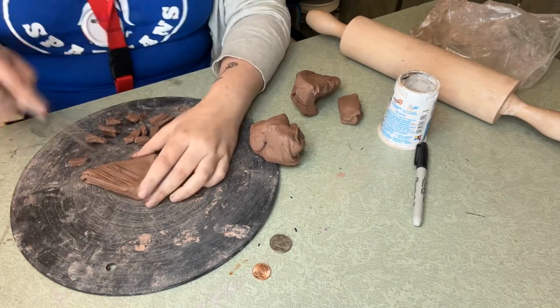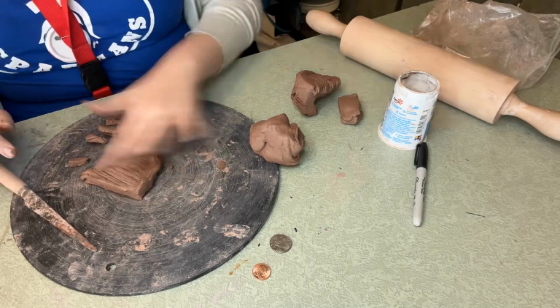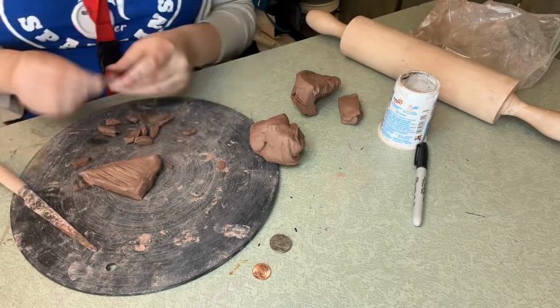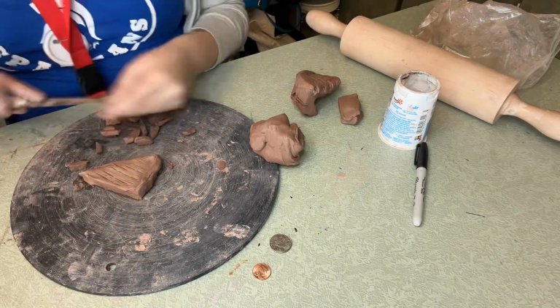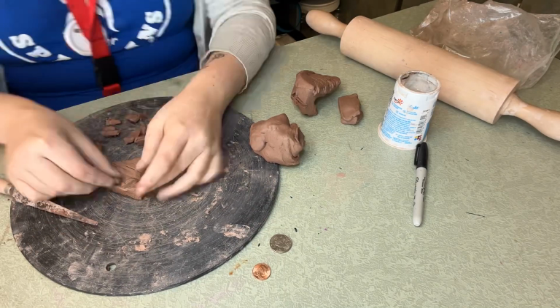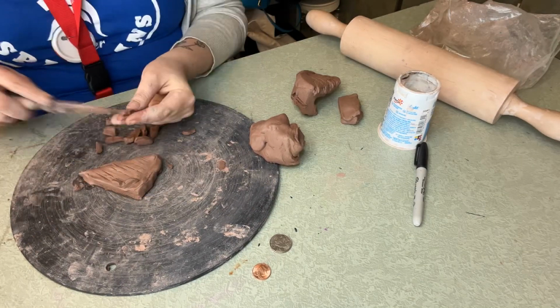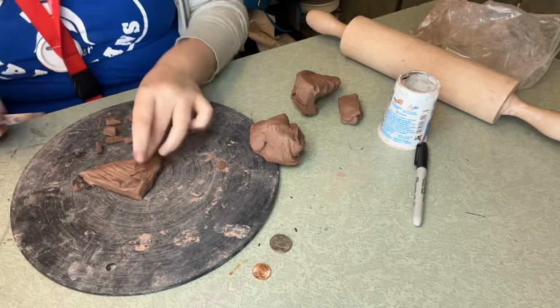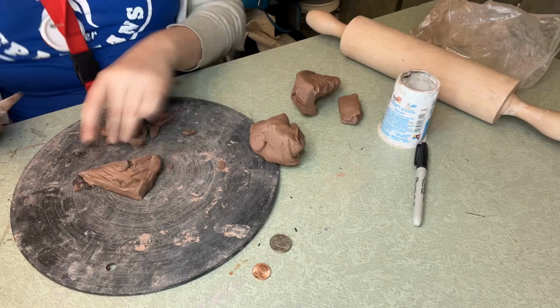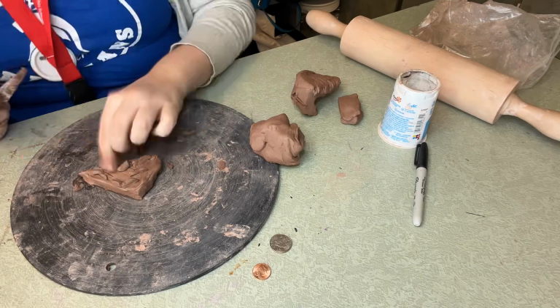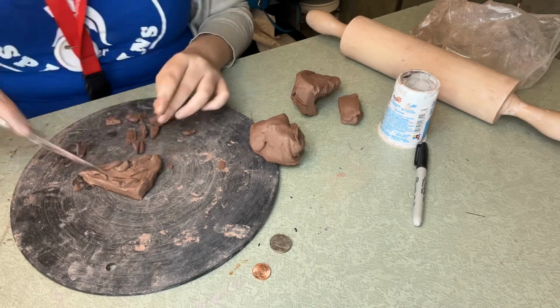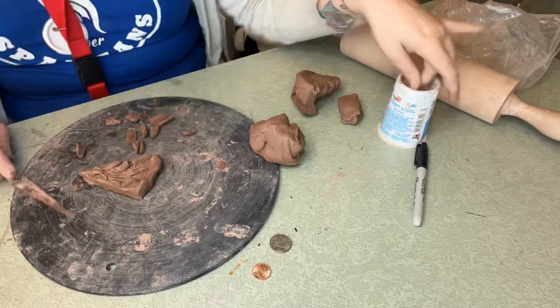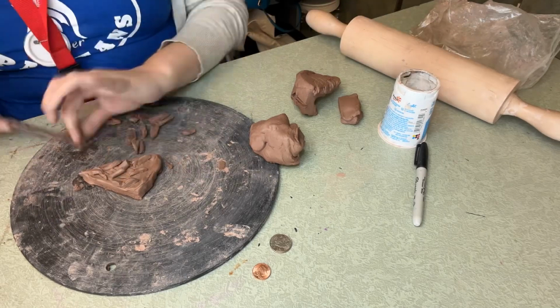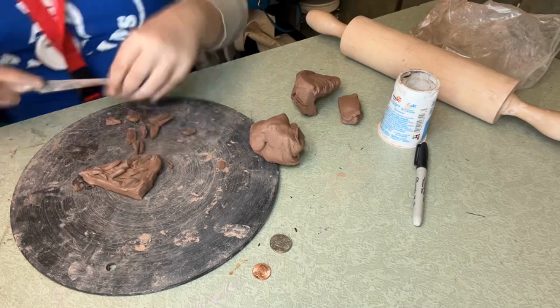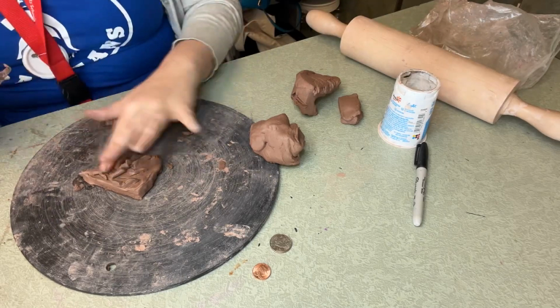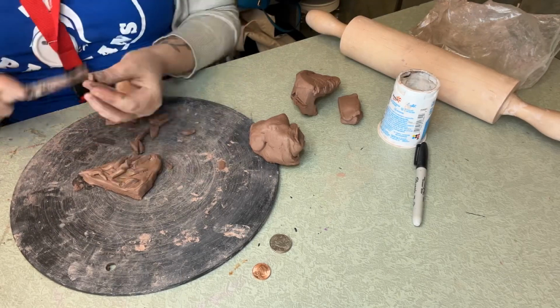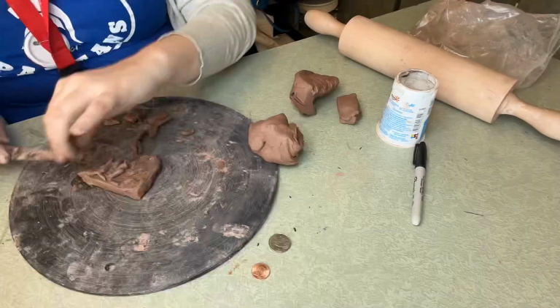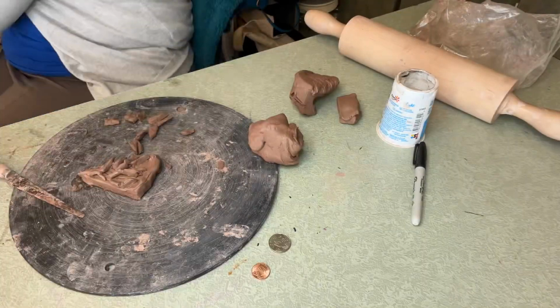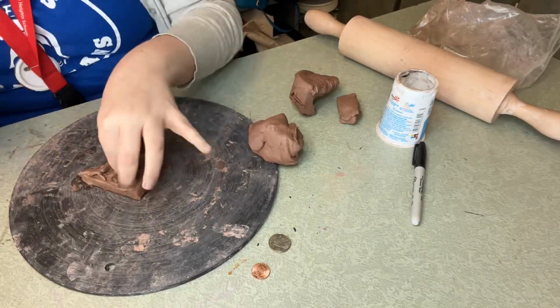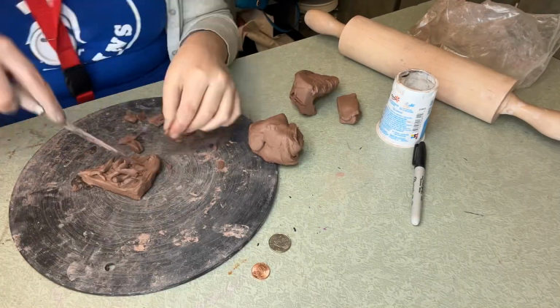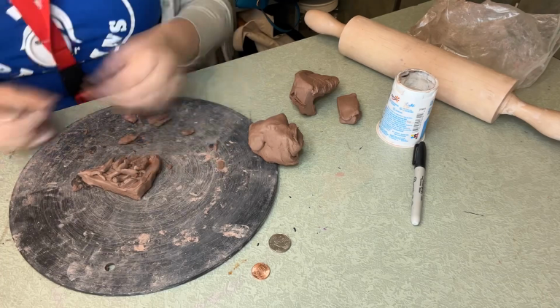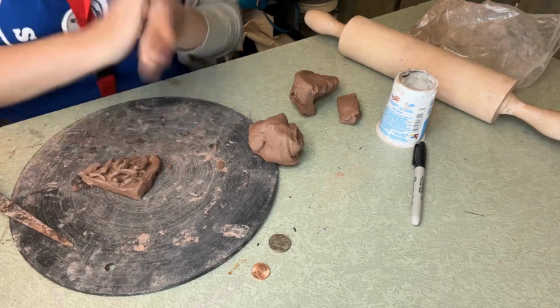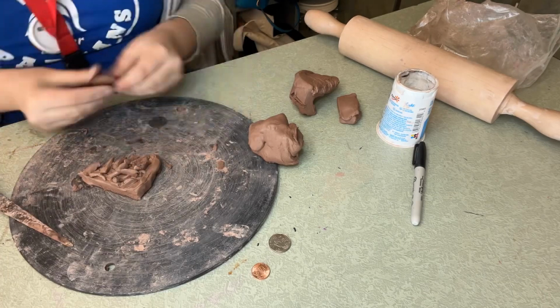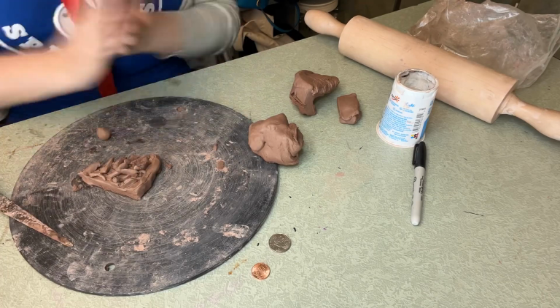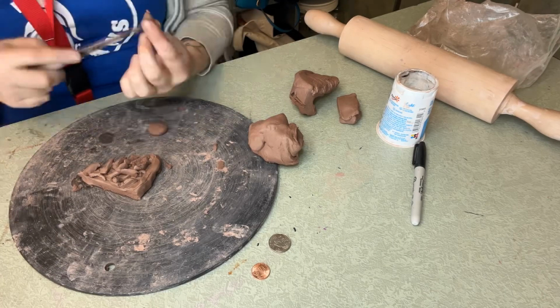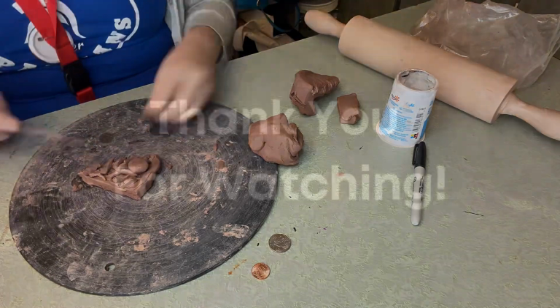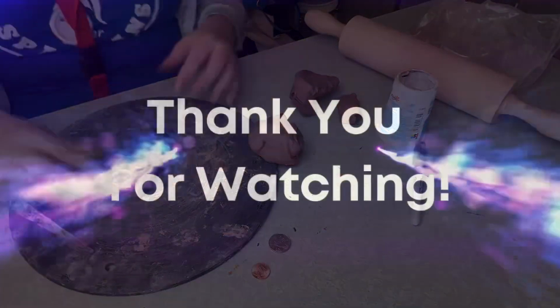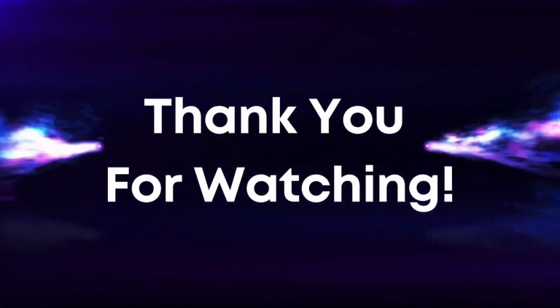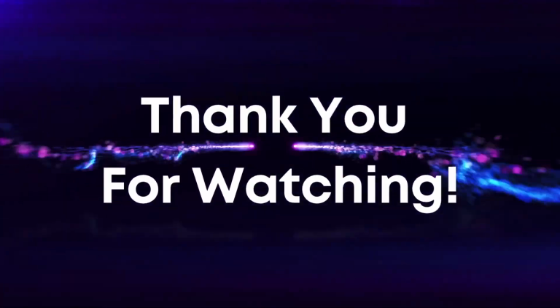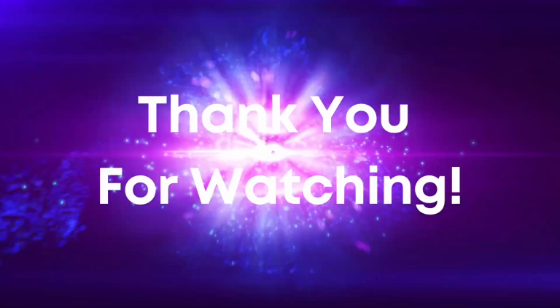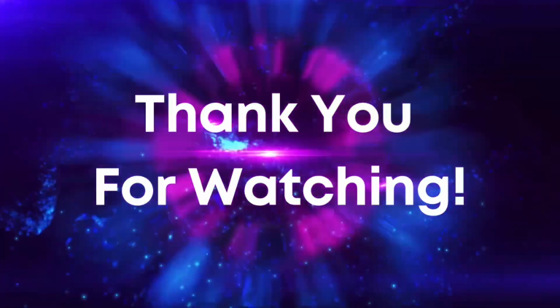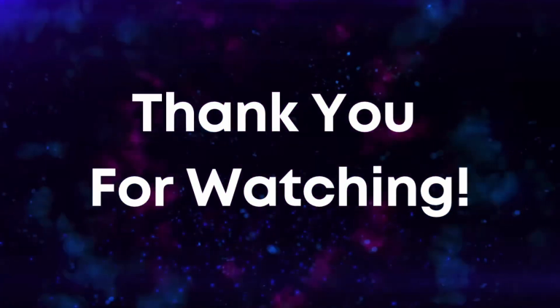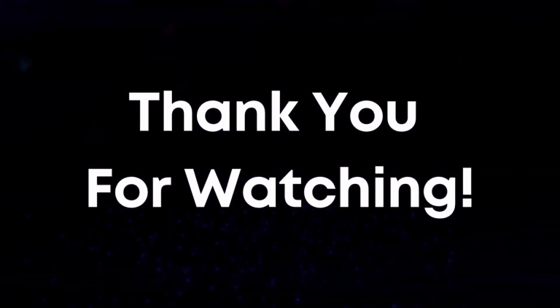I made little tiny pieces — kind of coils, if you will. I scored and slipped it all. Really, you can make any kind of thing with slab and with coils. I hope you have a good day, bye!